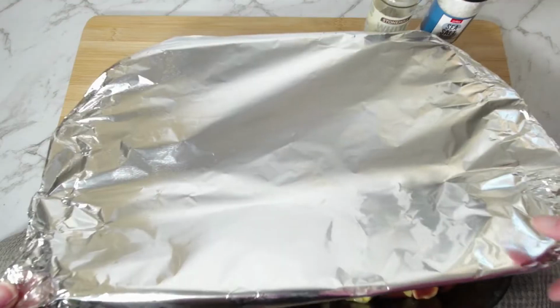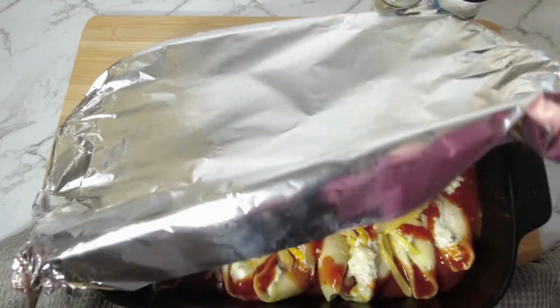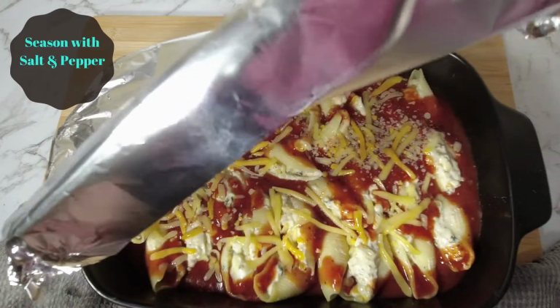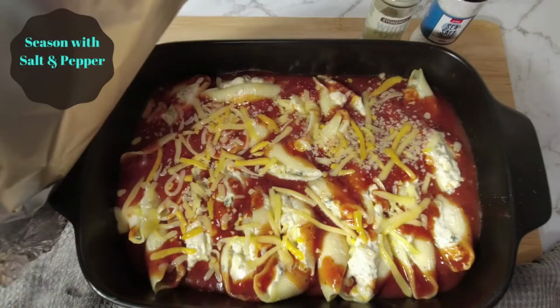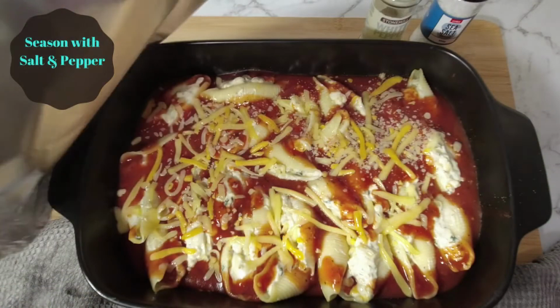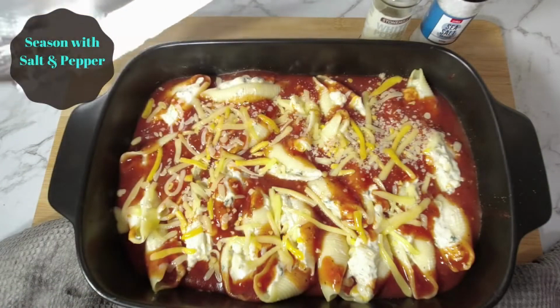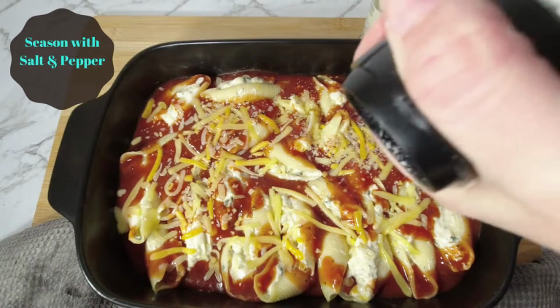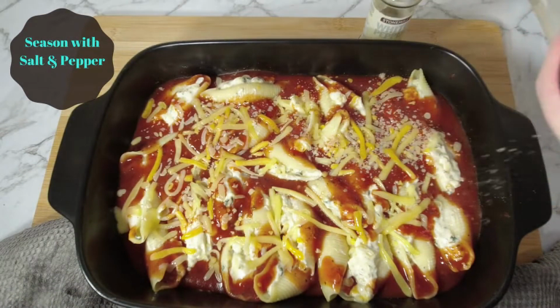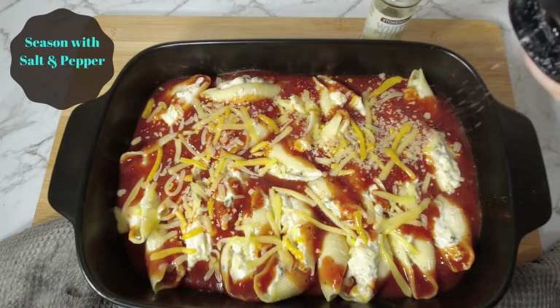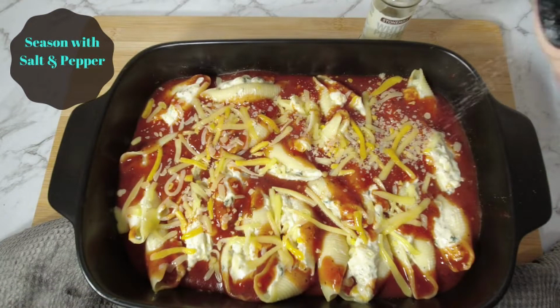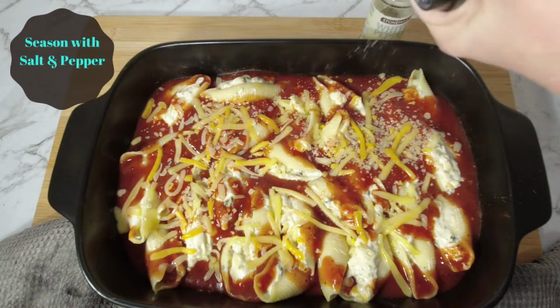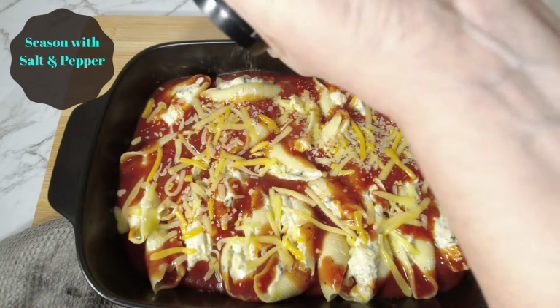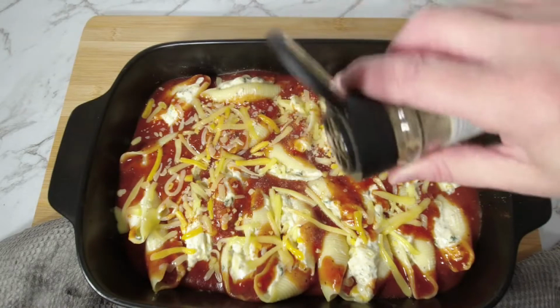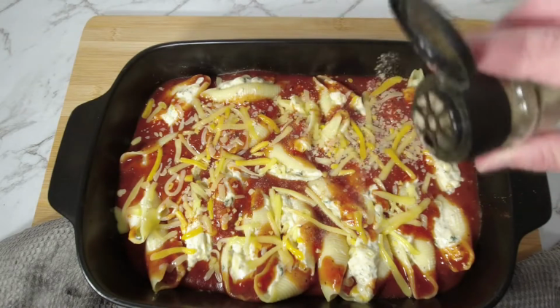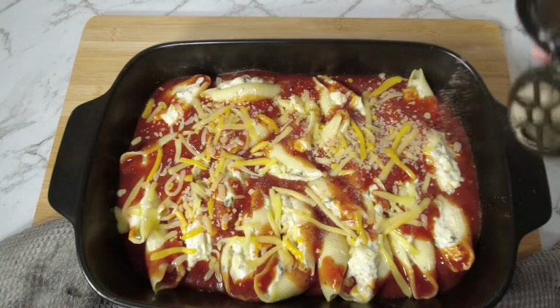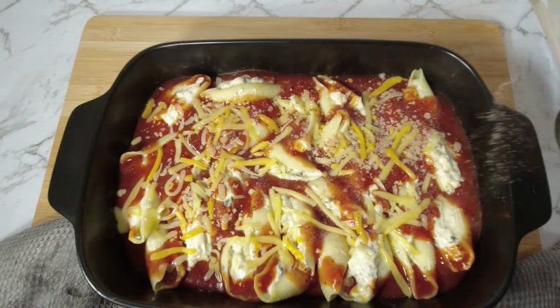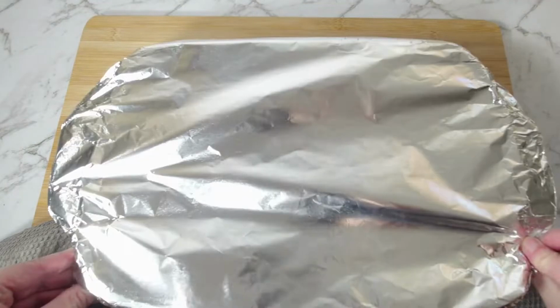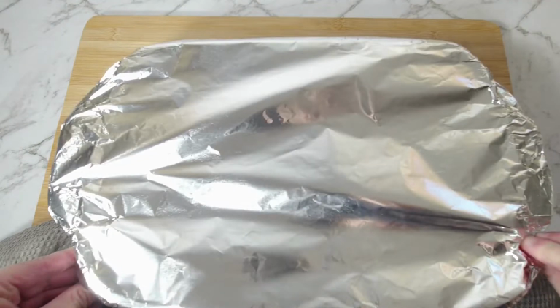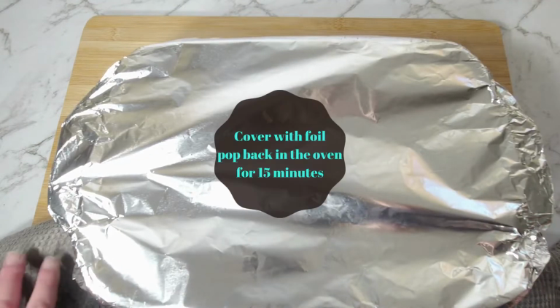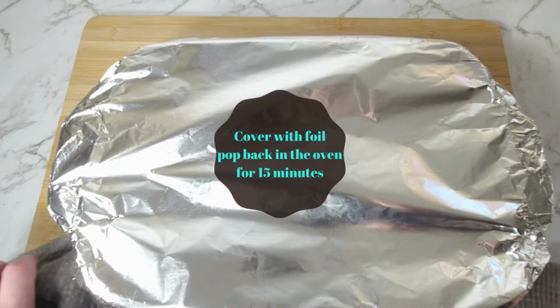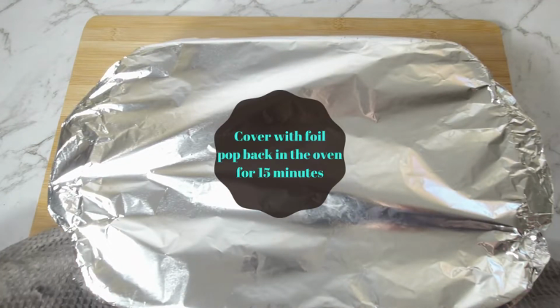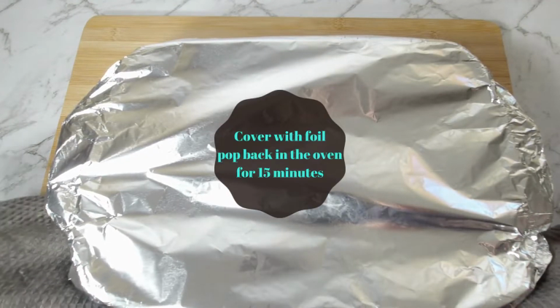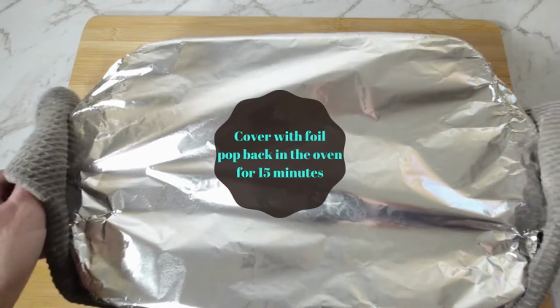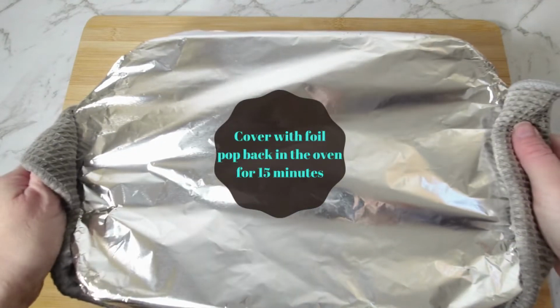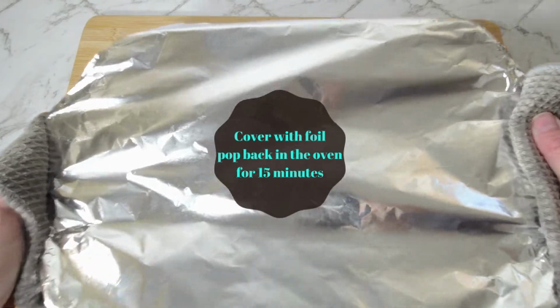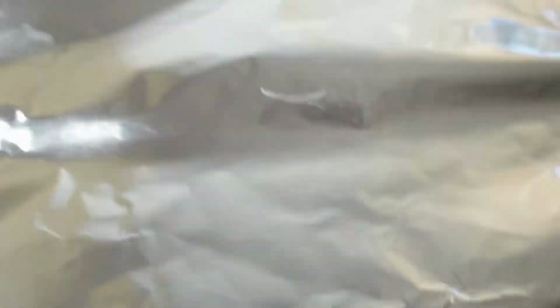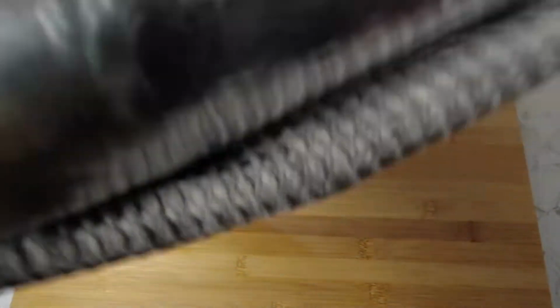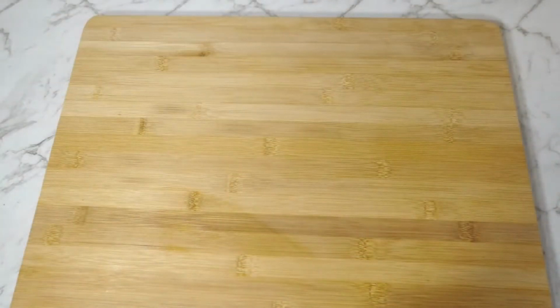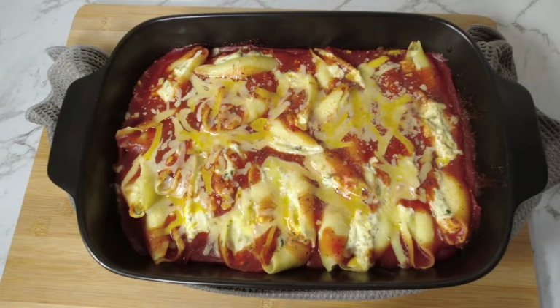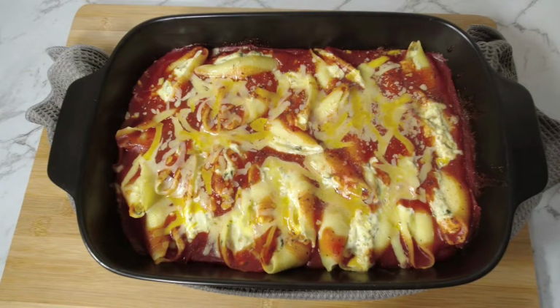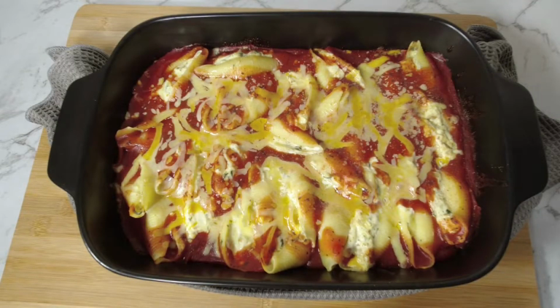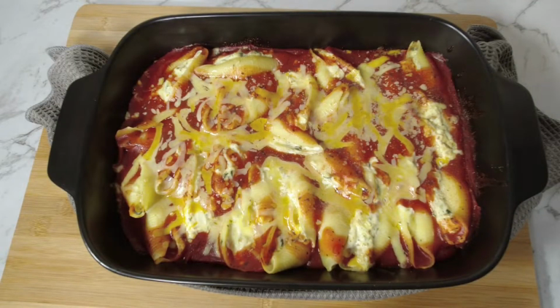Cover the shells with foil and place in the oven for 15 minutes. Remove from the oven and season with salt and pepper, then cover with foil and pop back in the oven for 15 more minutes. Remove from the oven and serve.